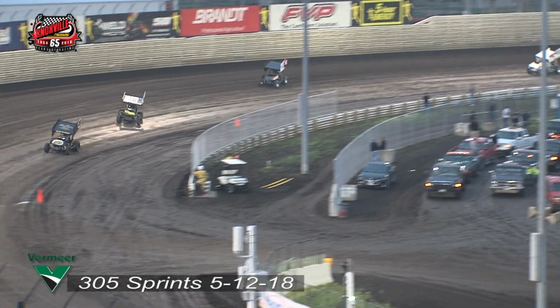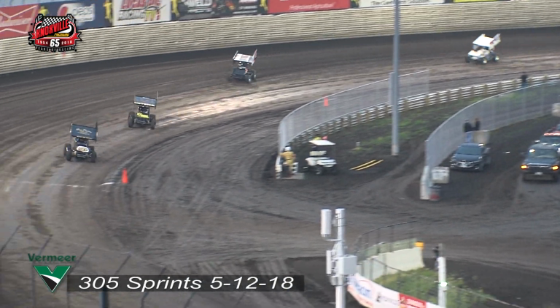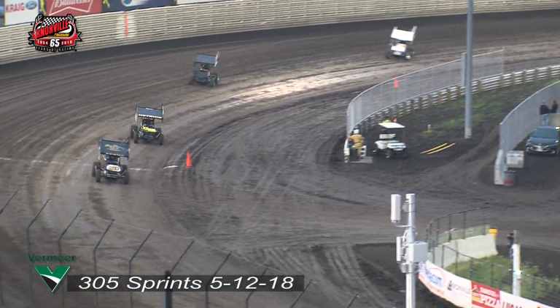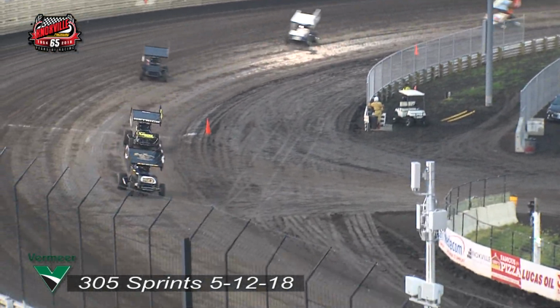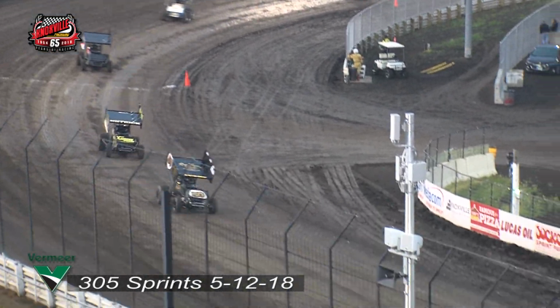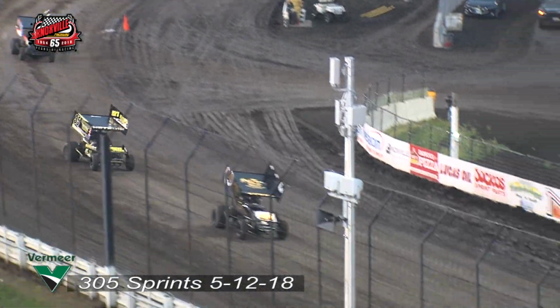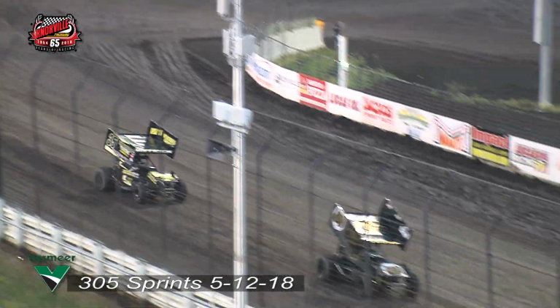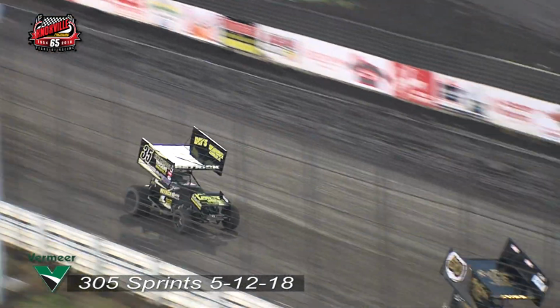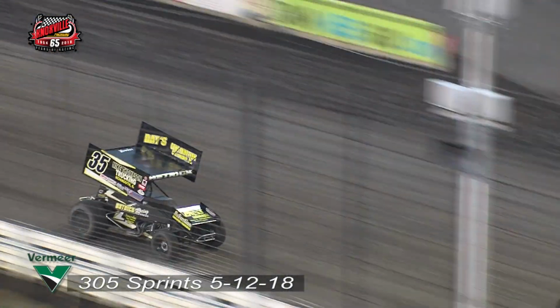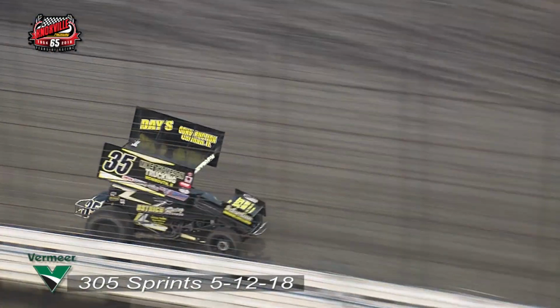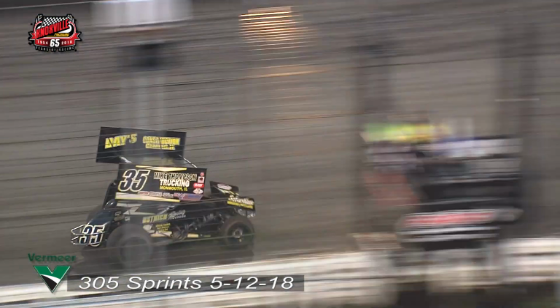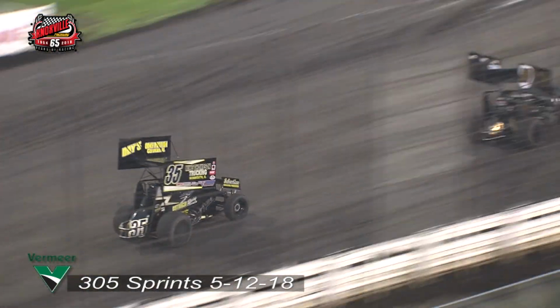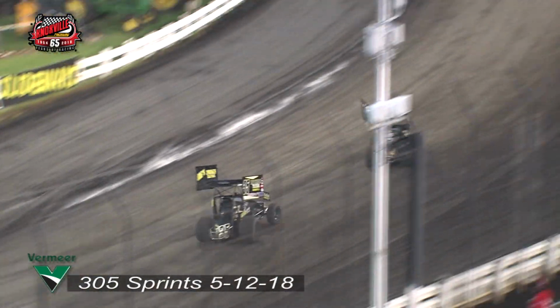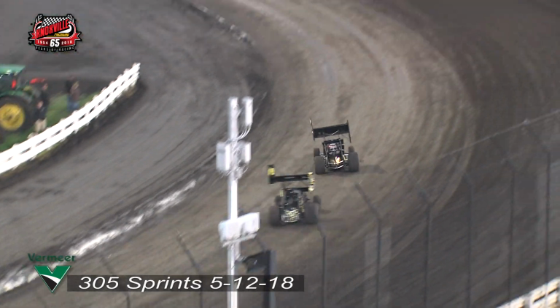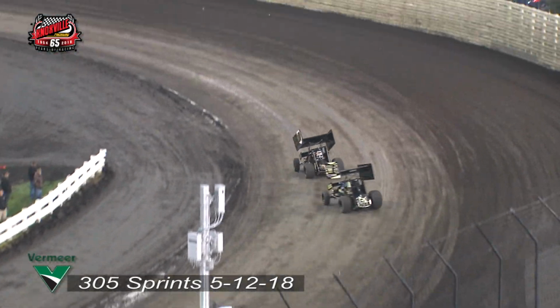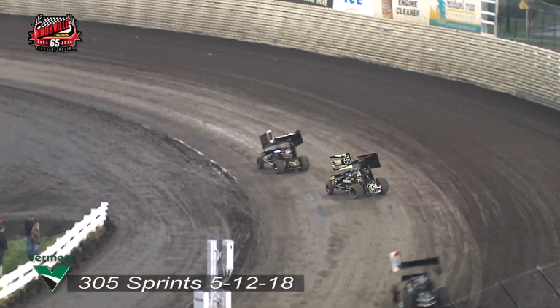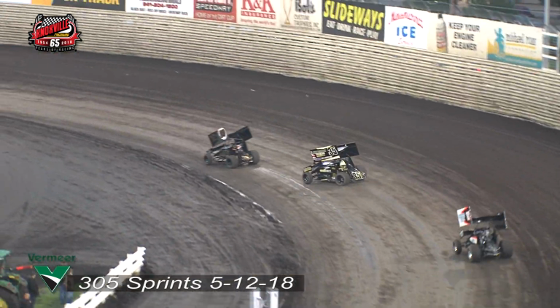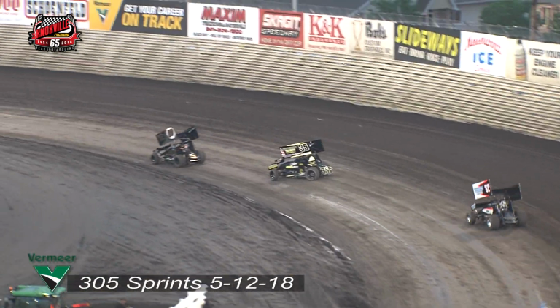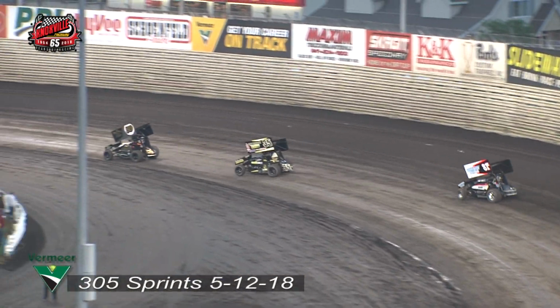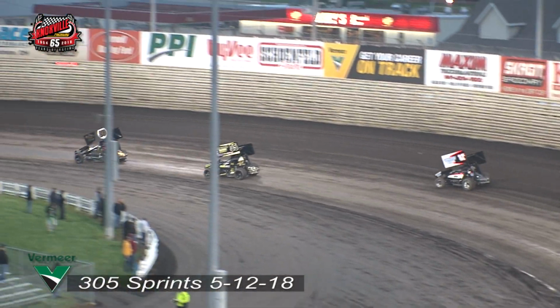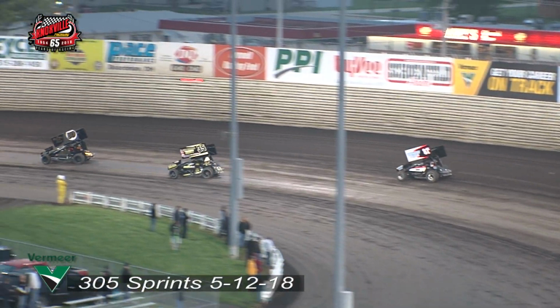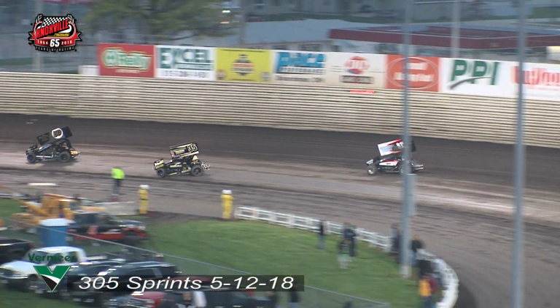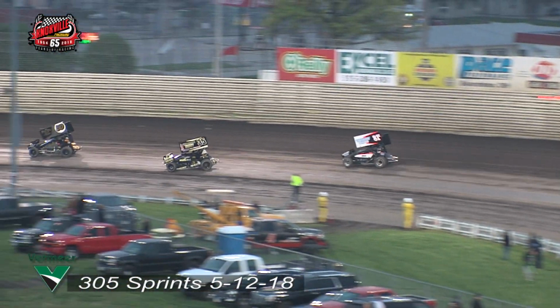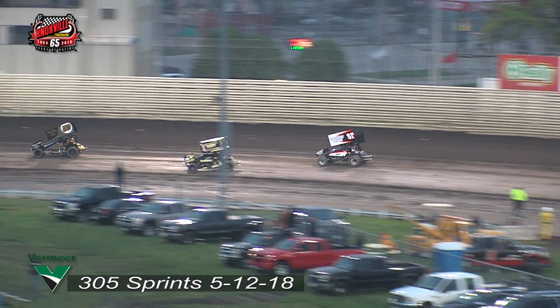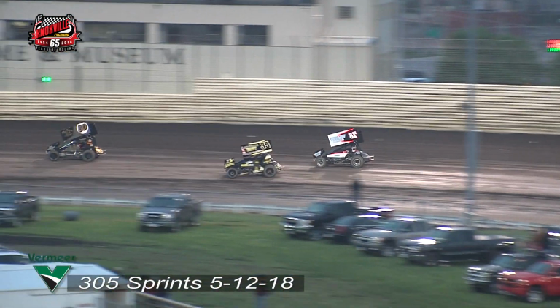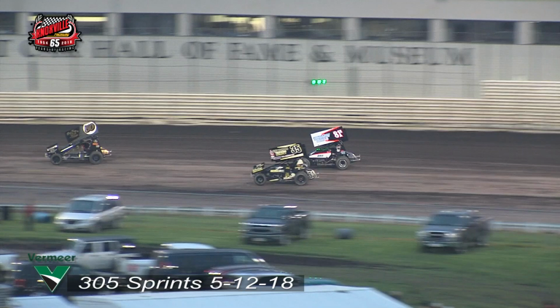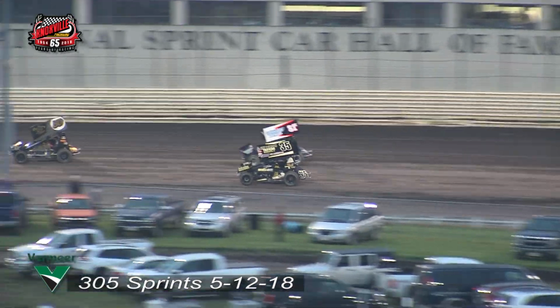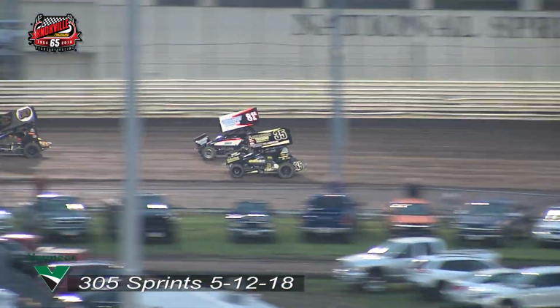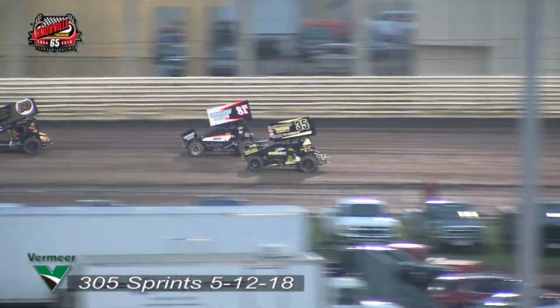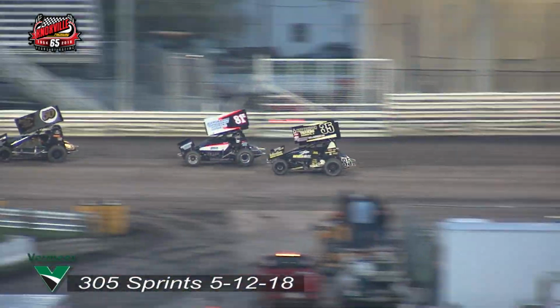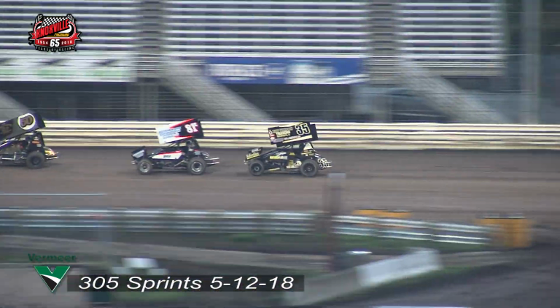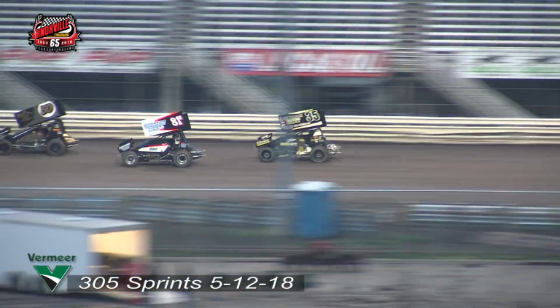Hedrick now opens up the gap a little bit between him and Bridger entering turn number one. Coming around turn number four — here comes your leader with two laps to go. This time by Mike Ayer, who's the next car to go a lap down. Over in turn number one, Hedrick trying to get around him. Here comes Bridger again — gets a great run. There it goes, Bridger to the point in the back straightaway.